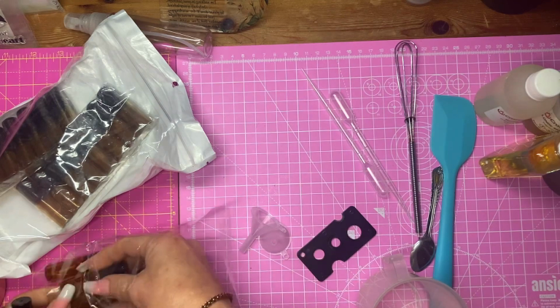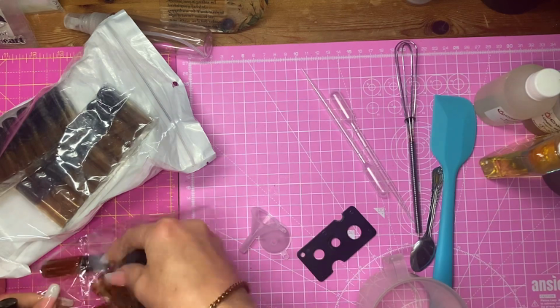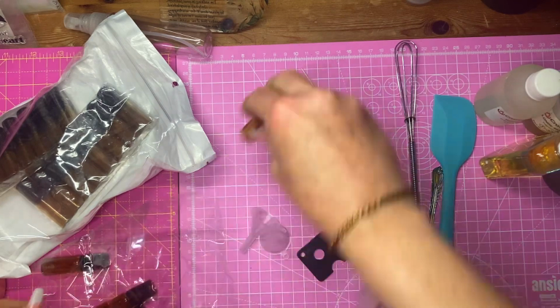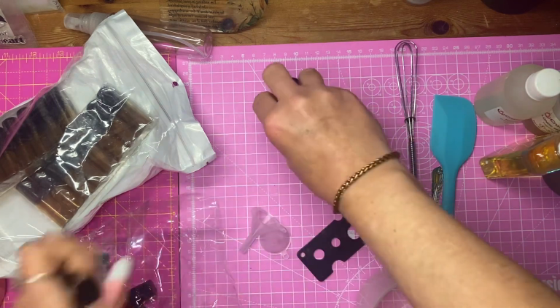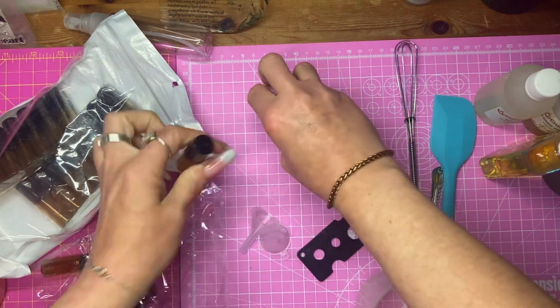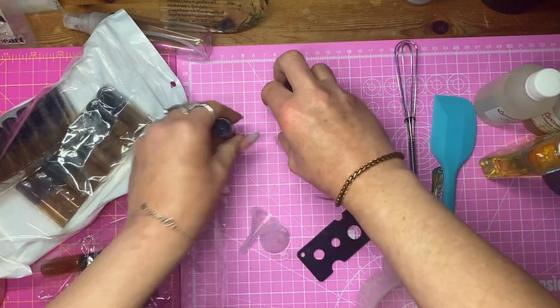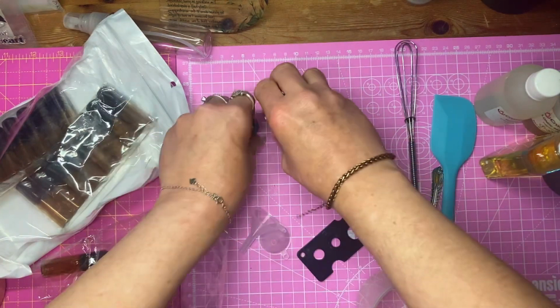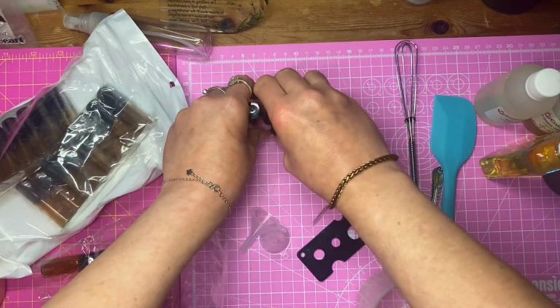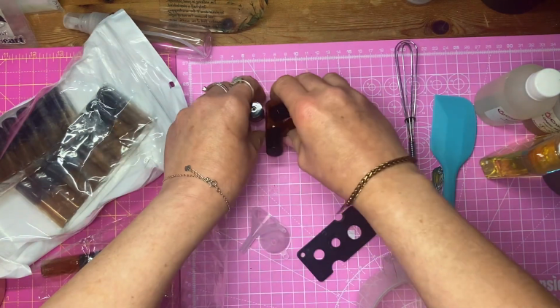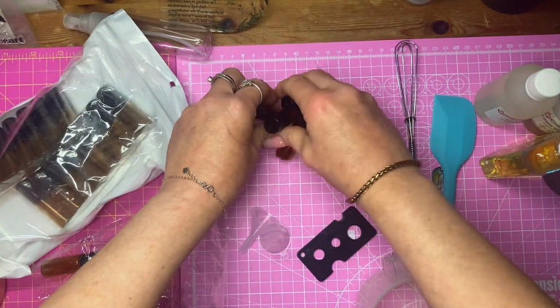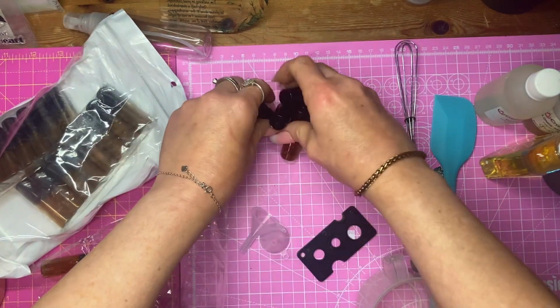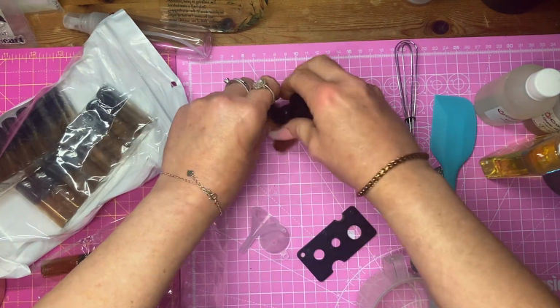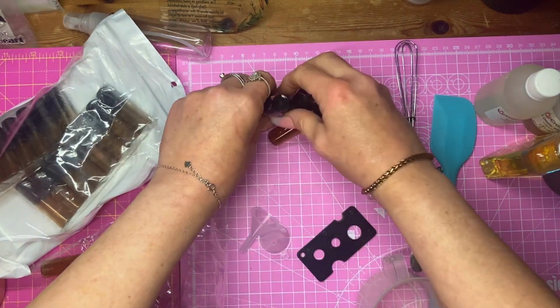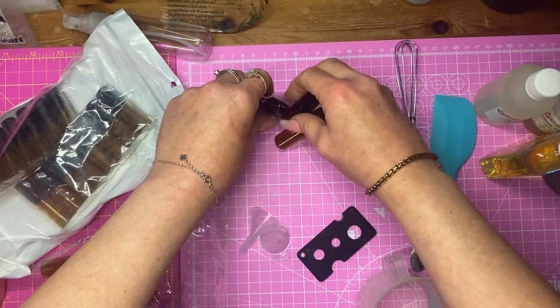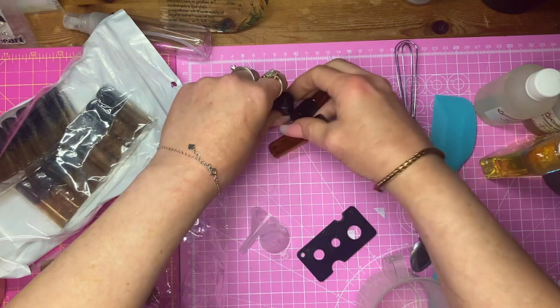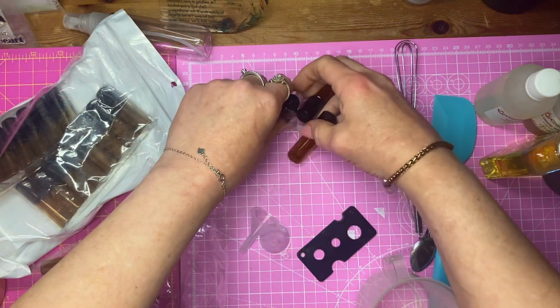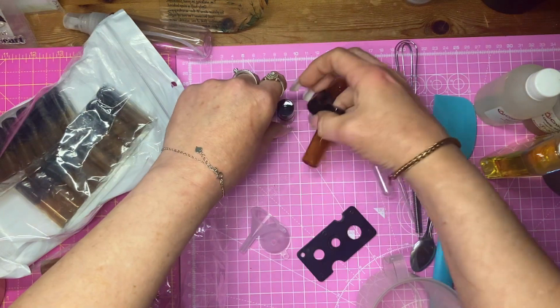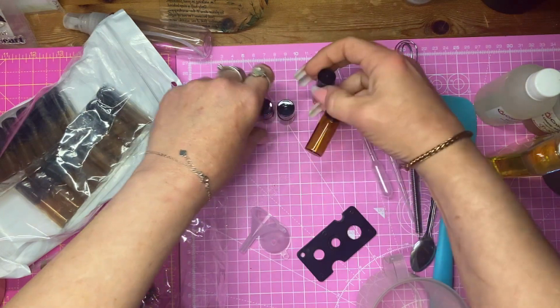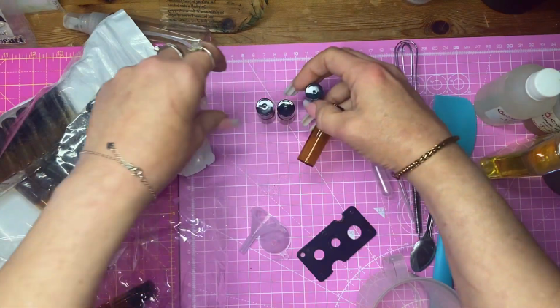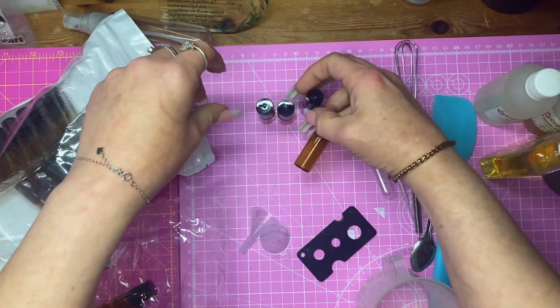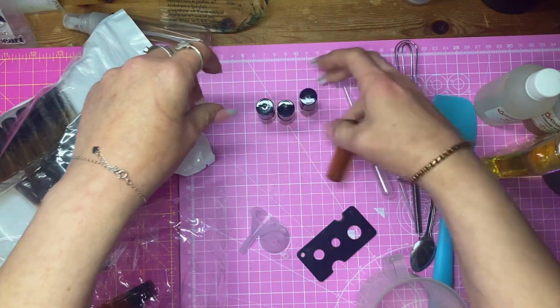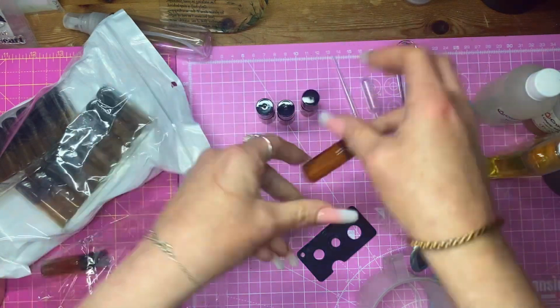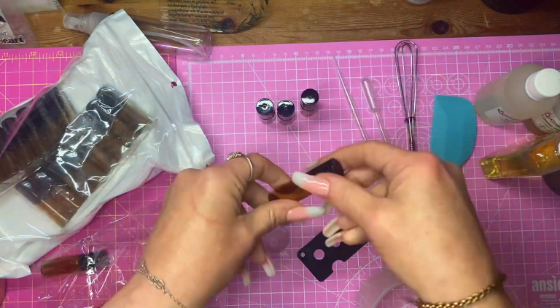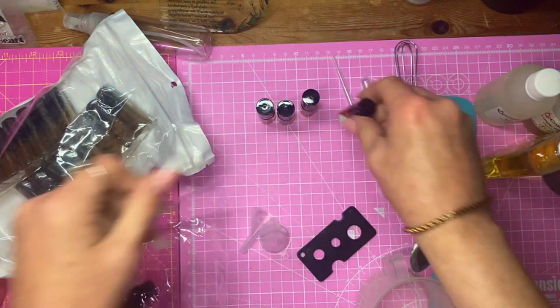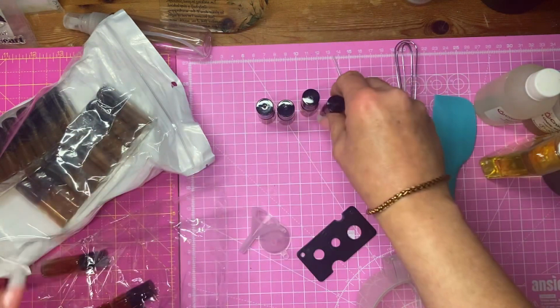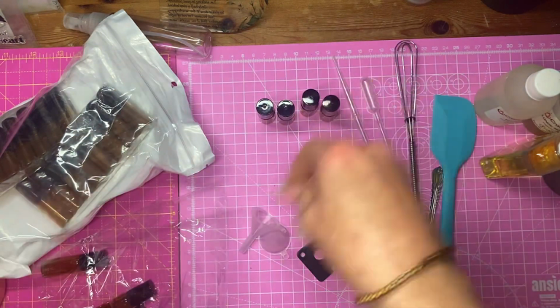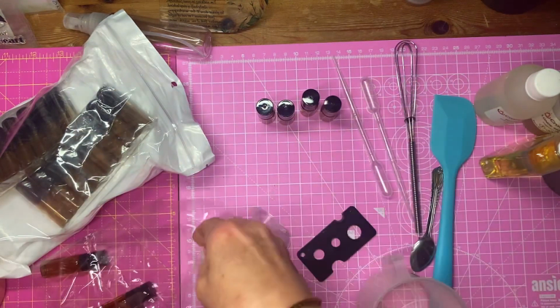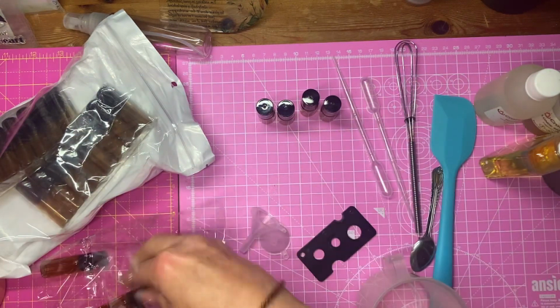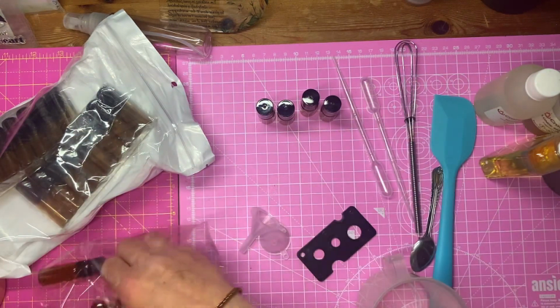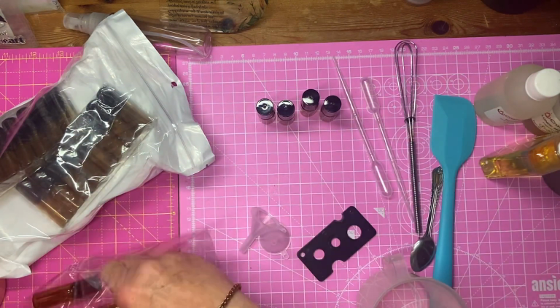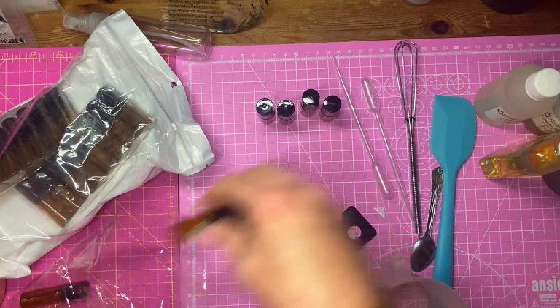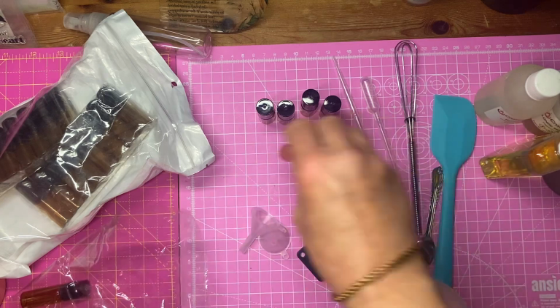I'm going to make a couple of these fragrance oils. These are 5ml lip bottles. I'm really going to make them in small amounts.